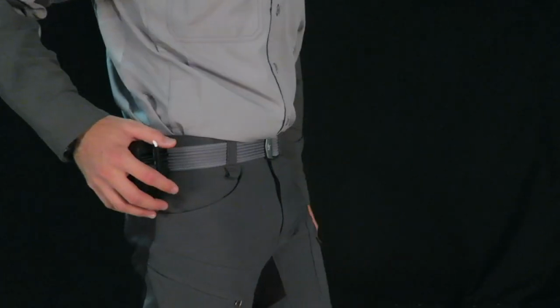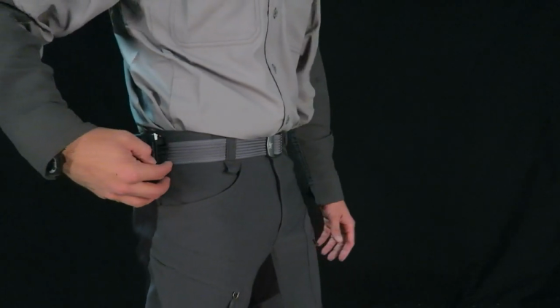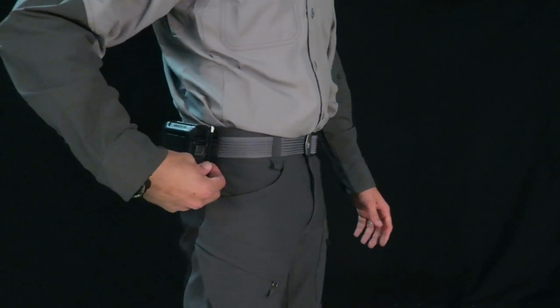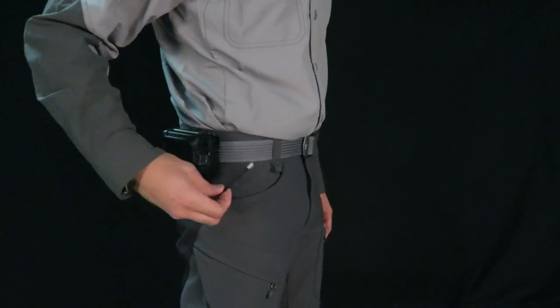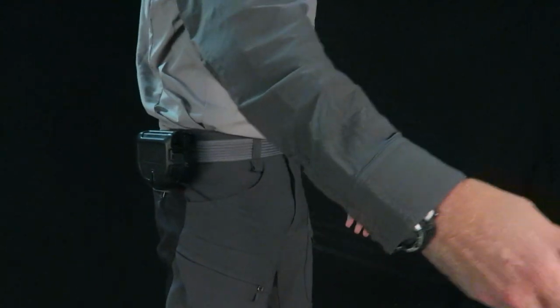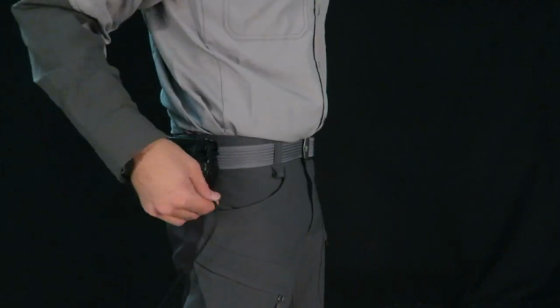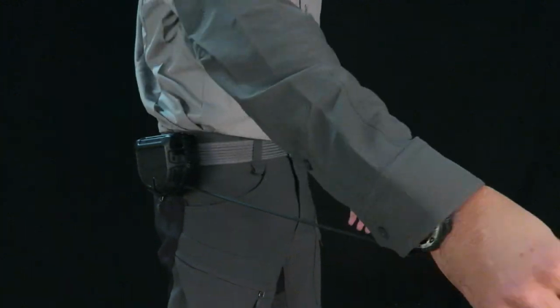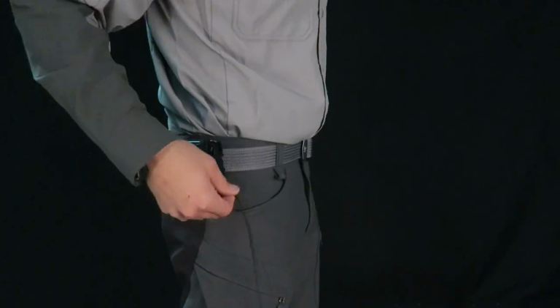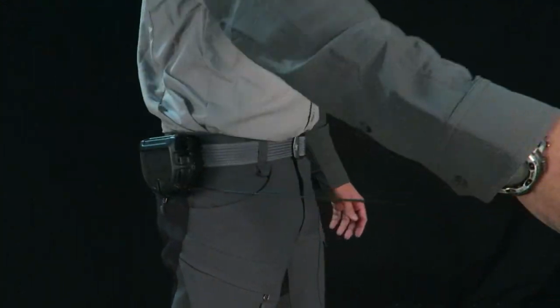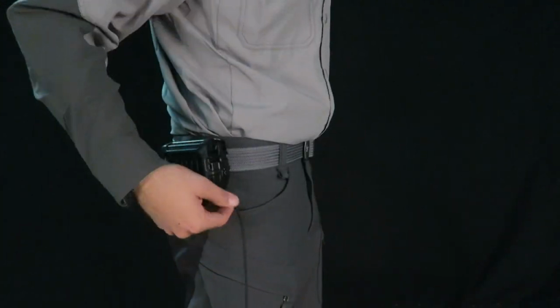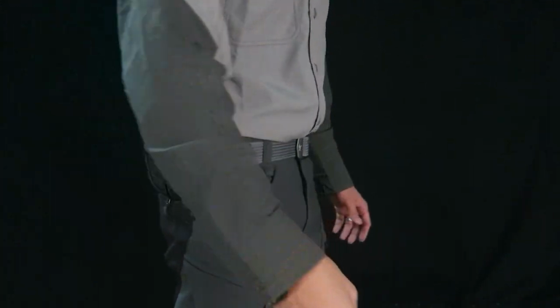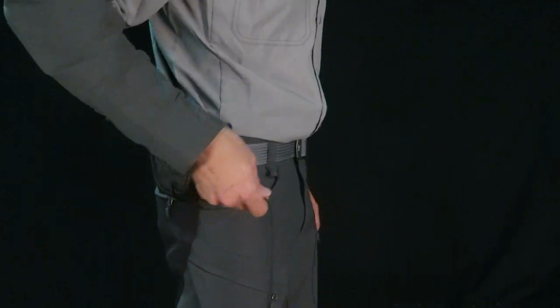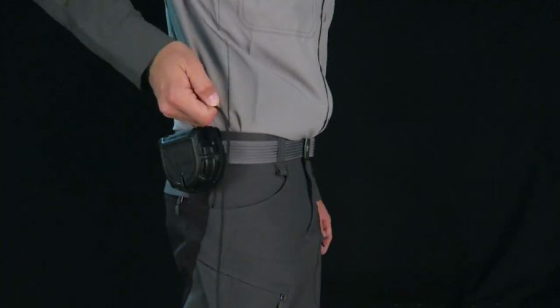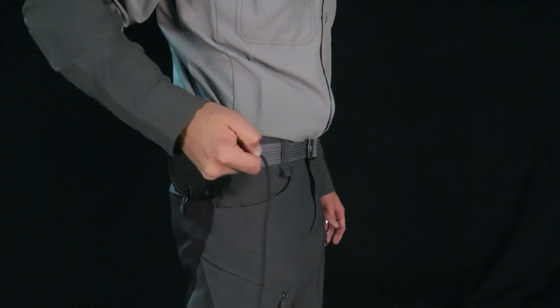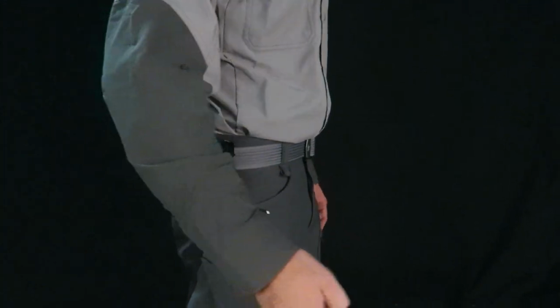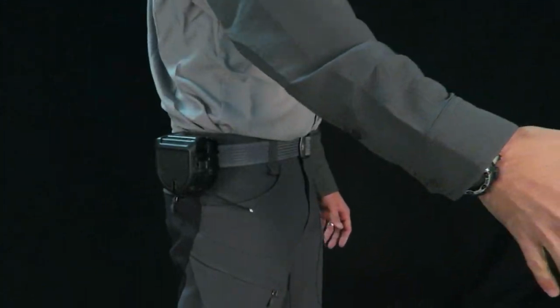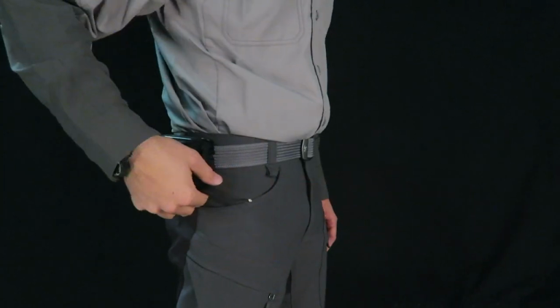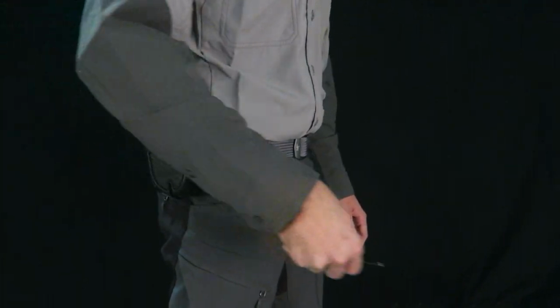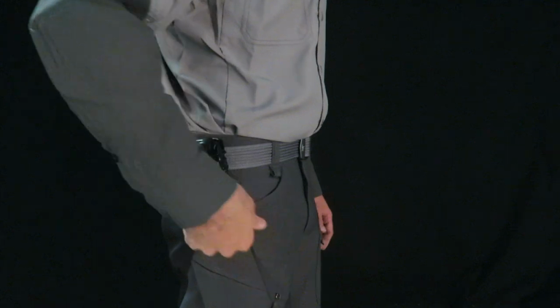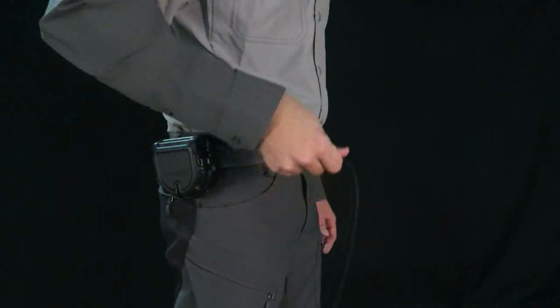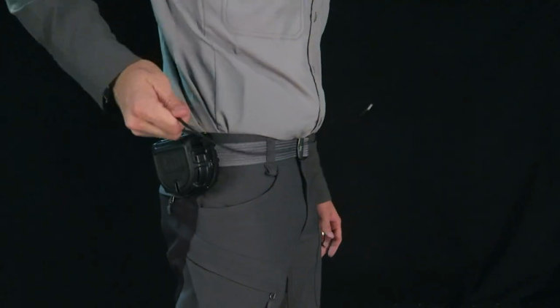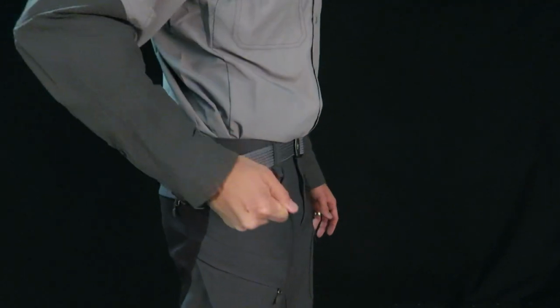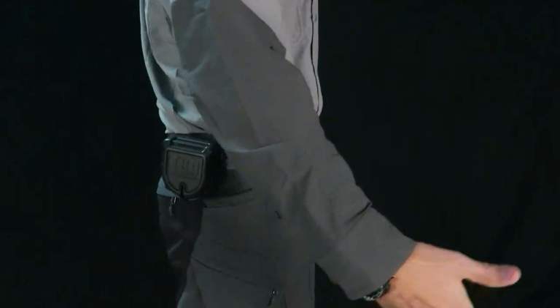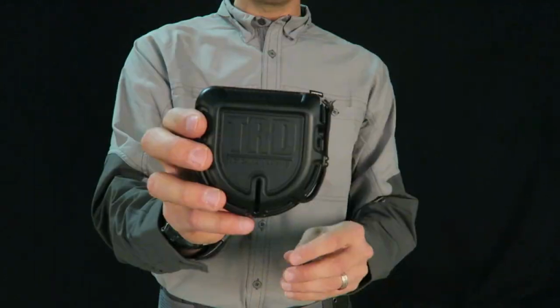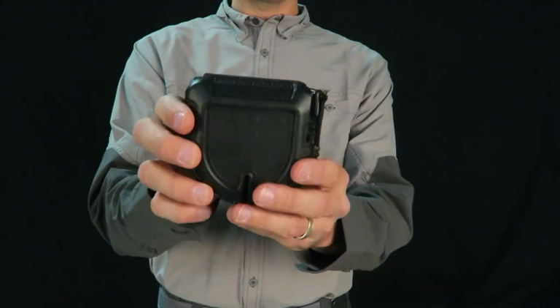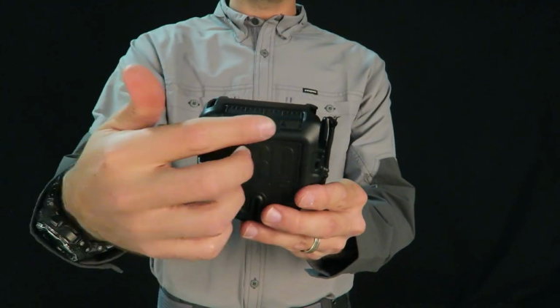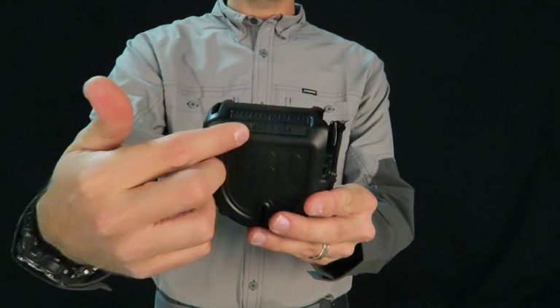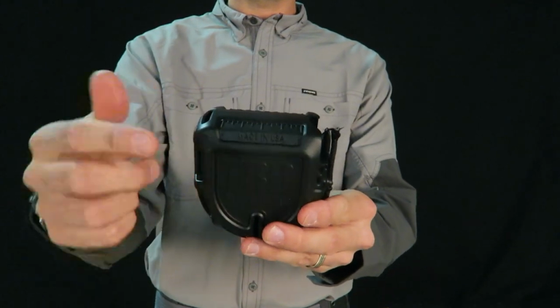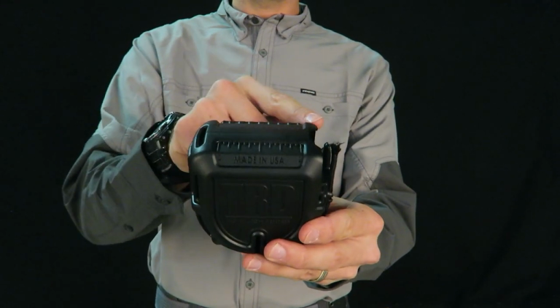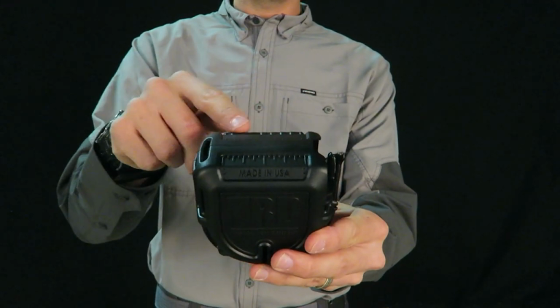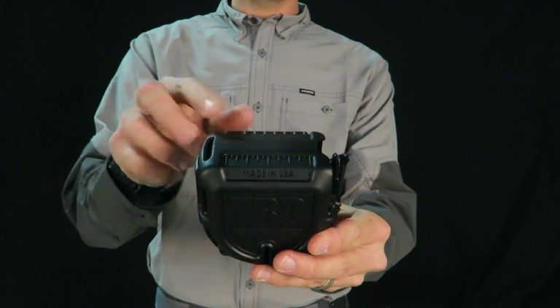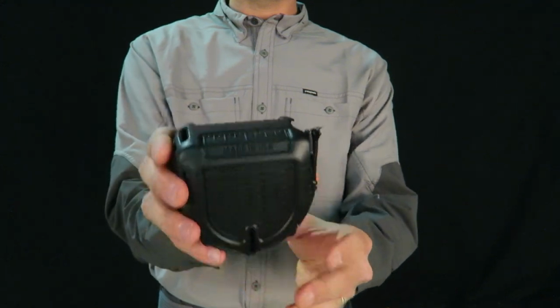If something needs secured but you have only one free hand, TRD has your back. Easily pull and cut cord with a one-hand operation. Also features a 2-inch standard and metric ruler on top.